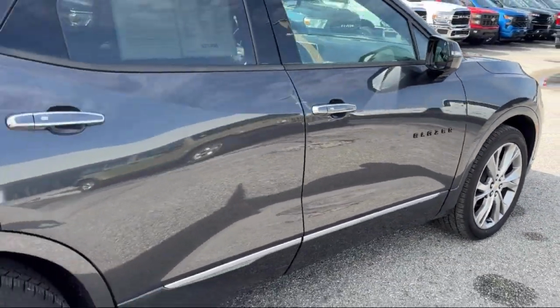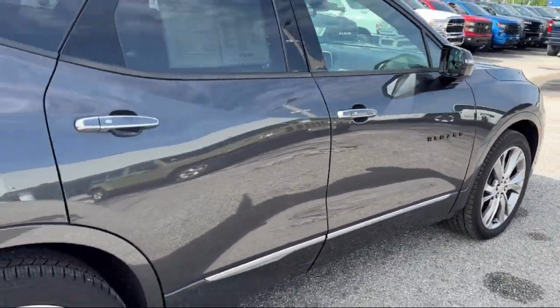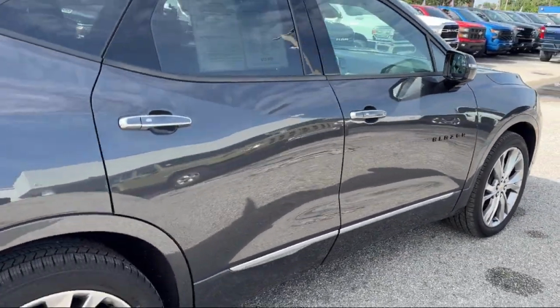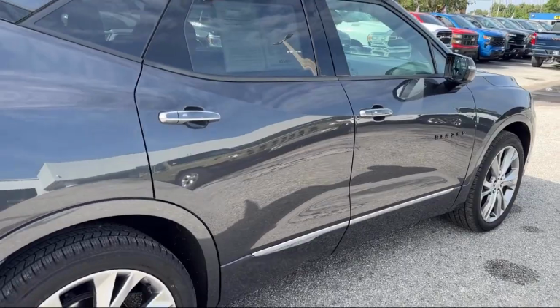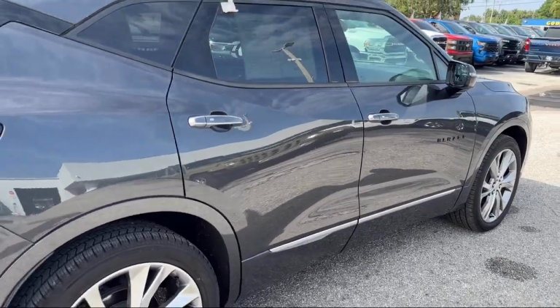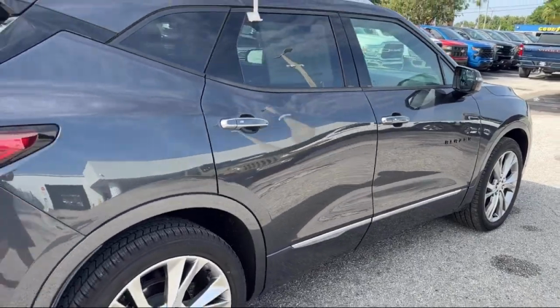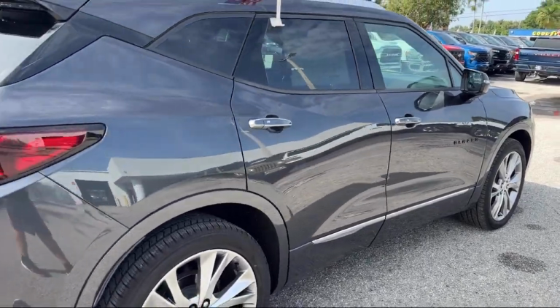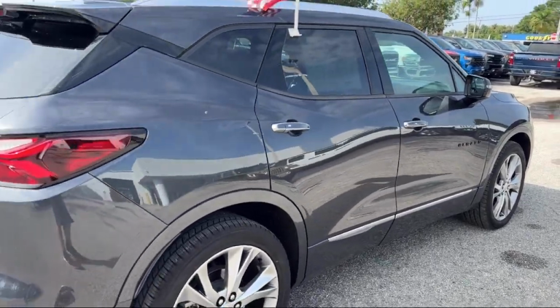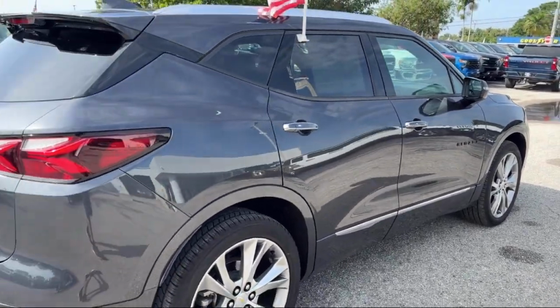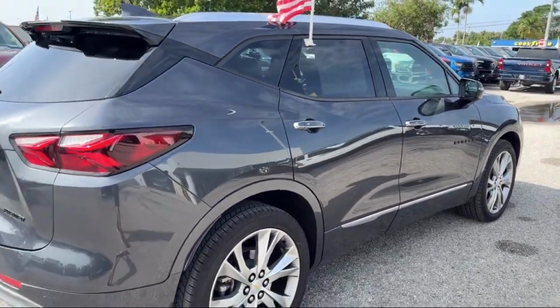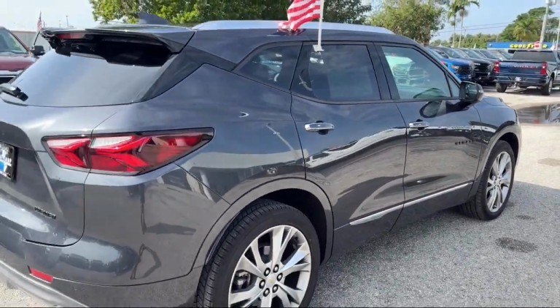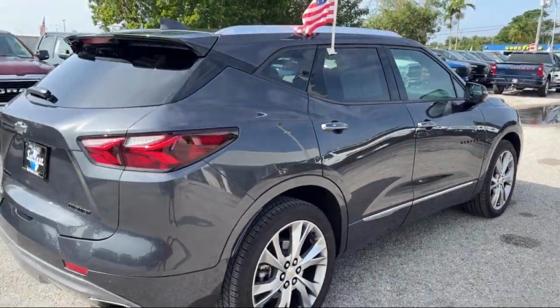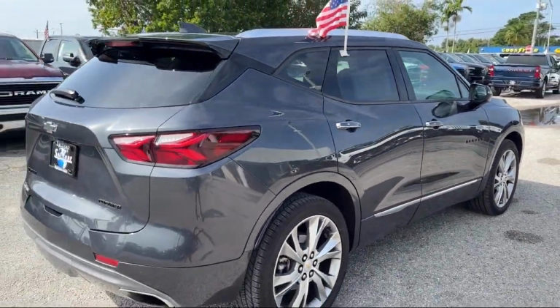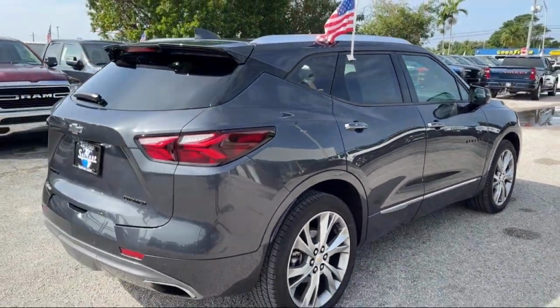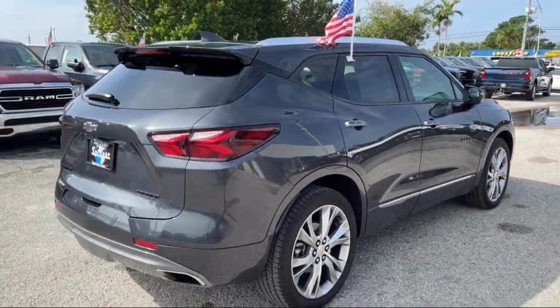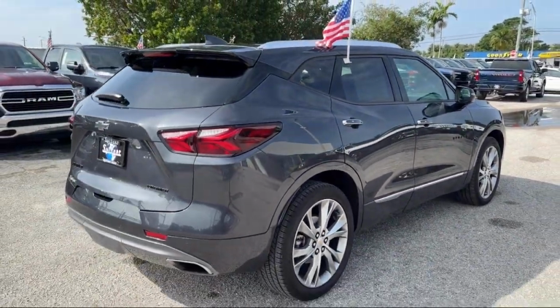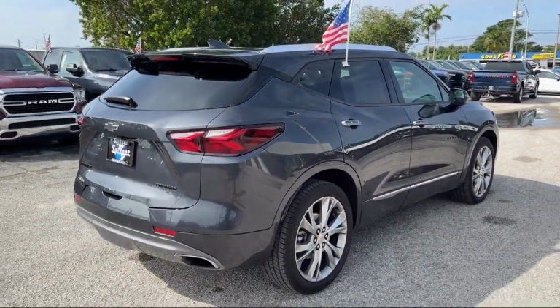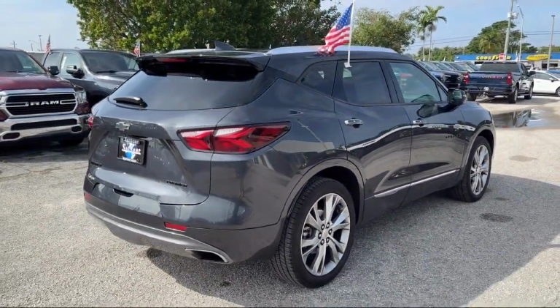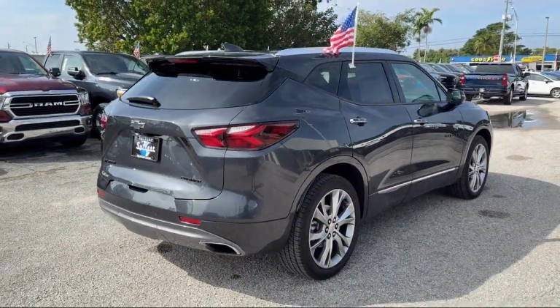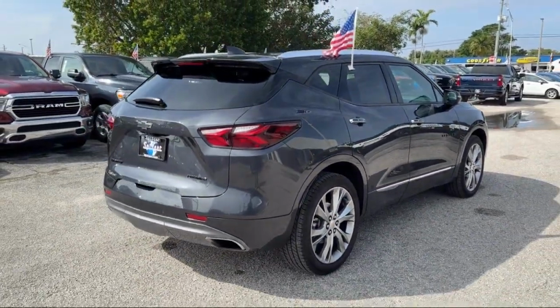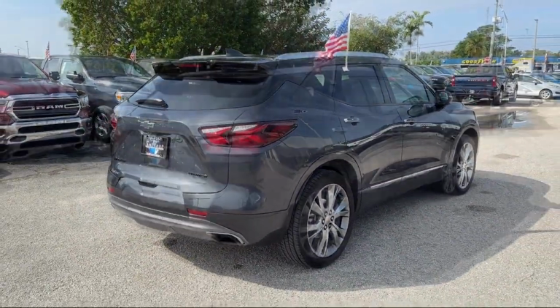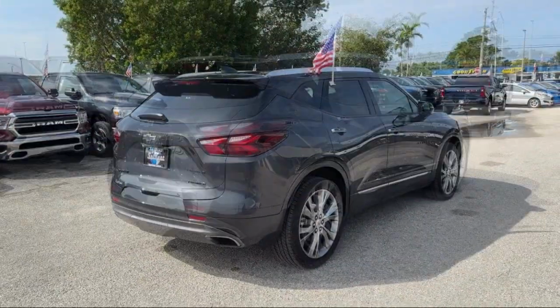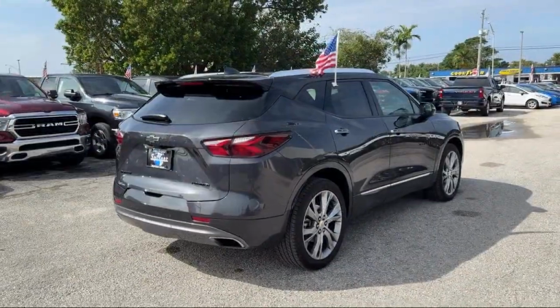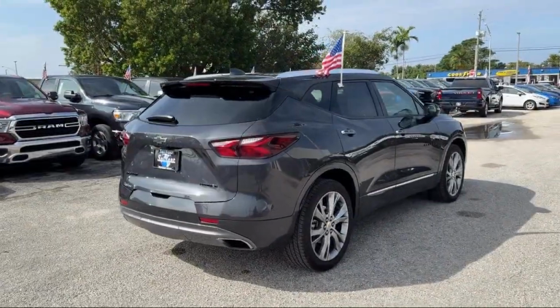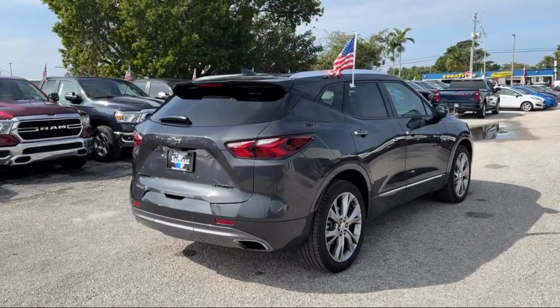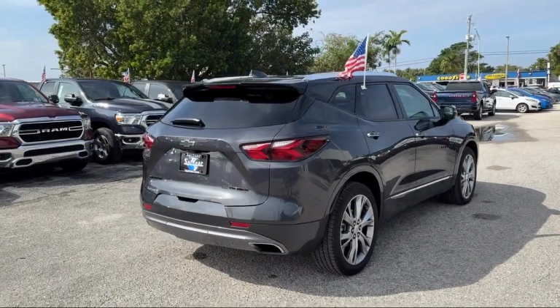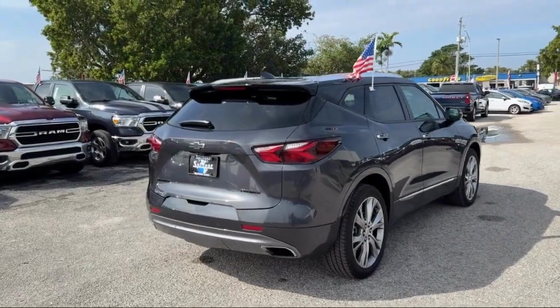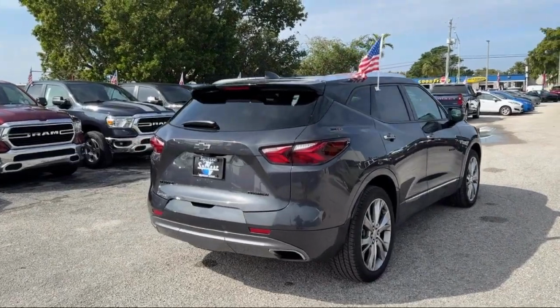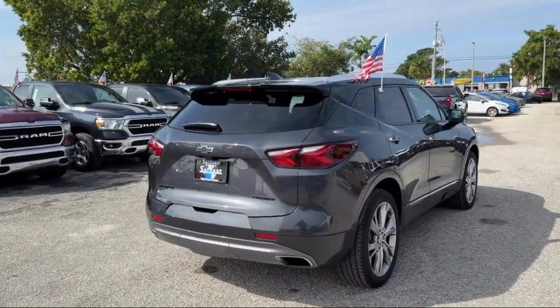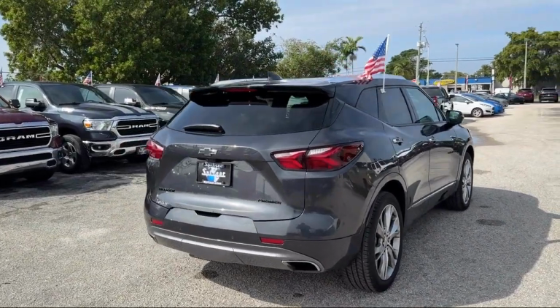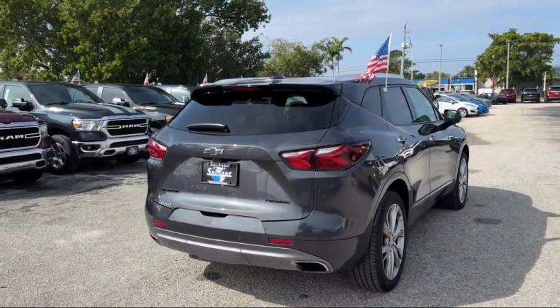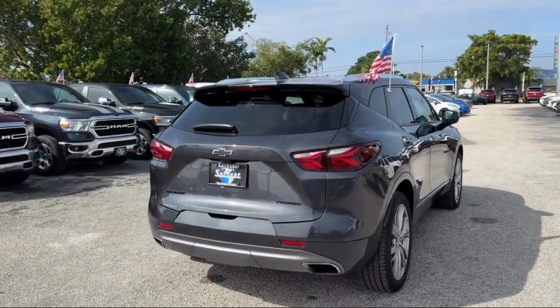Bose Premium Audio System, Heated Rear Seats, Keyless Entry, and has less than 35,000 miles on the odometer.